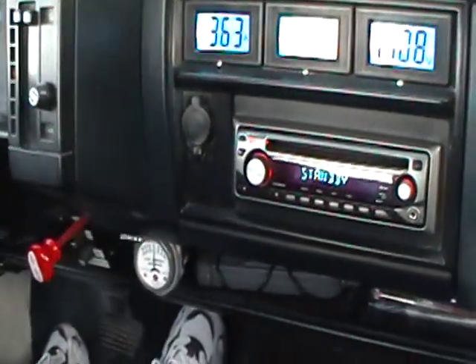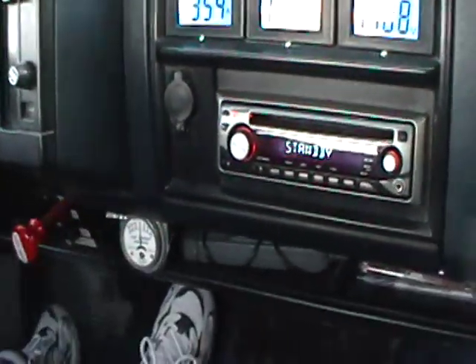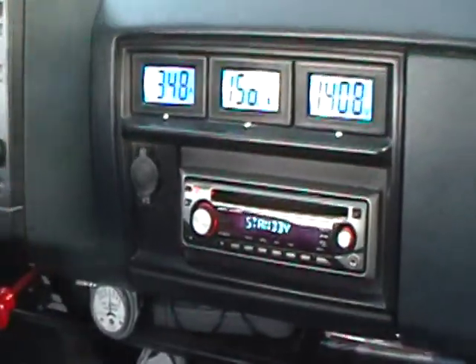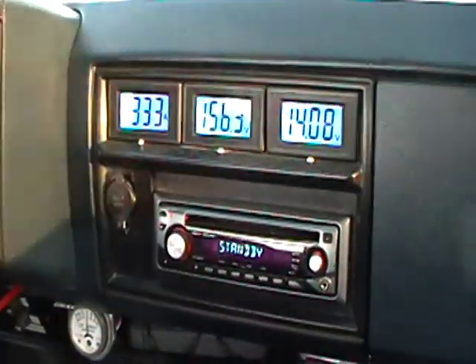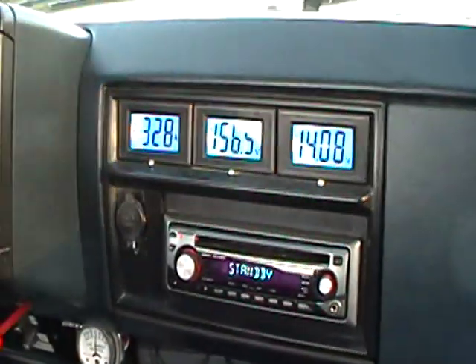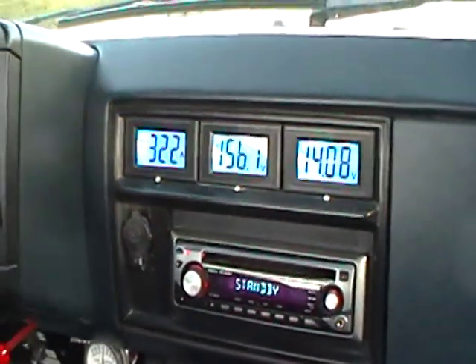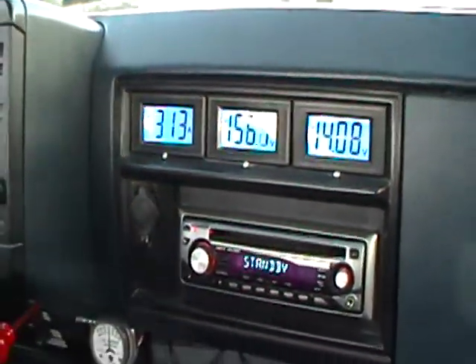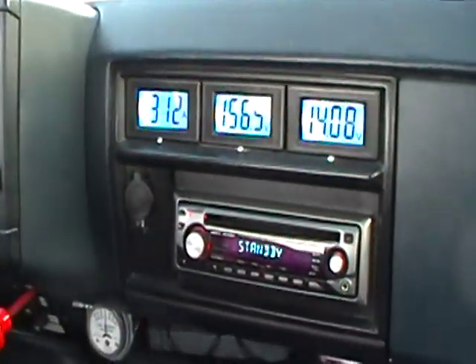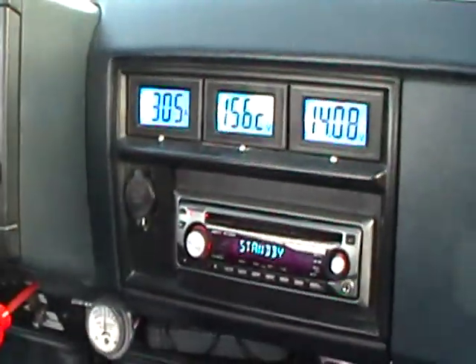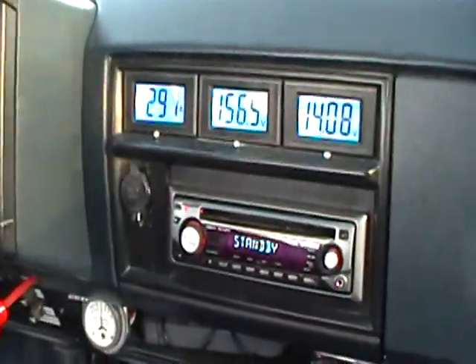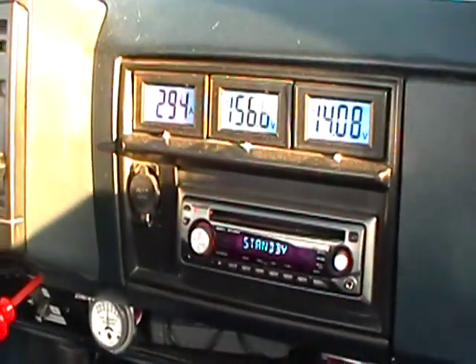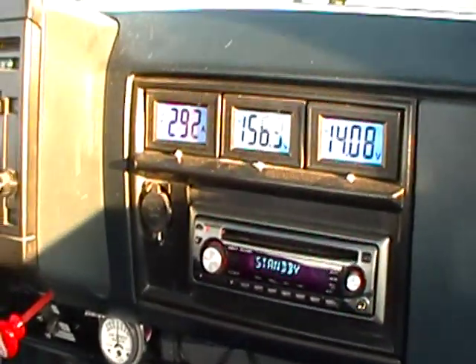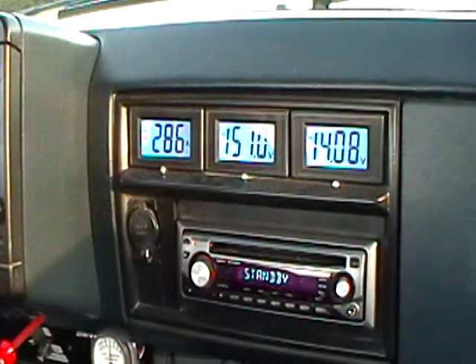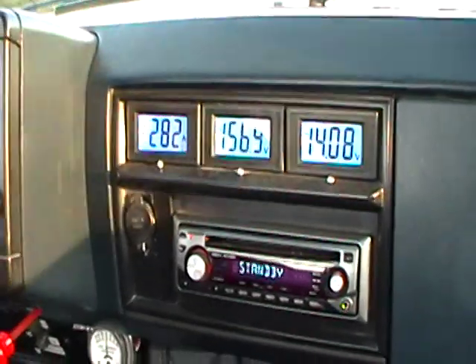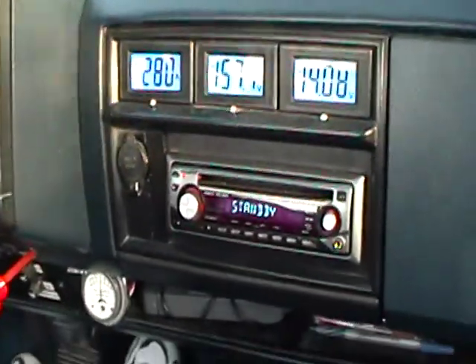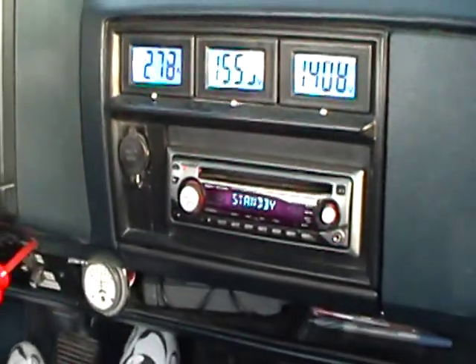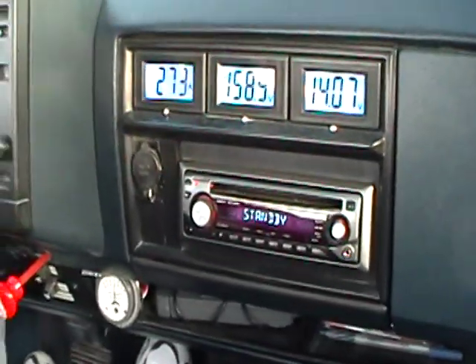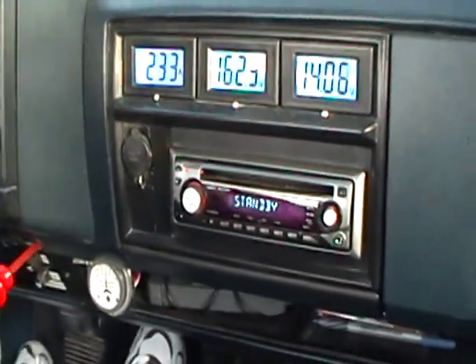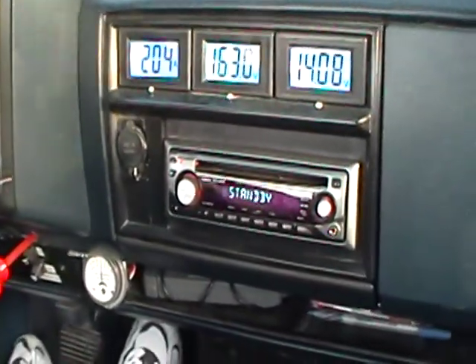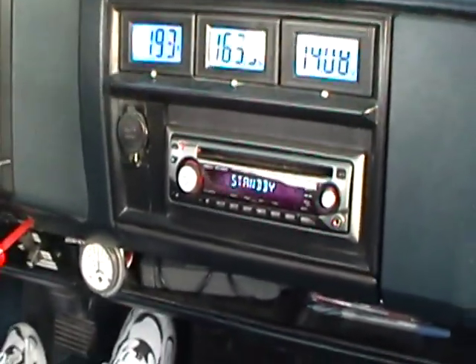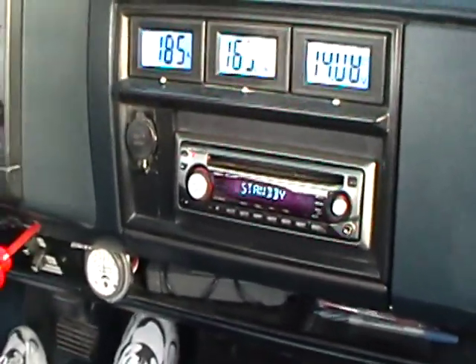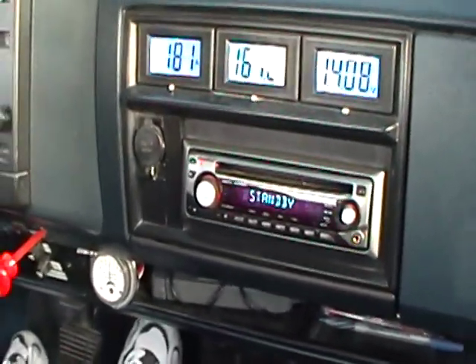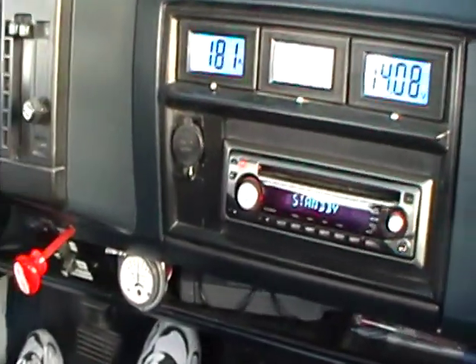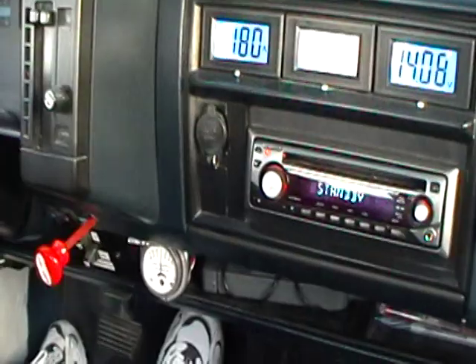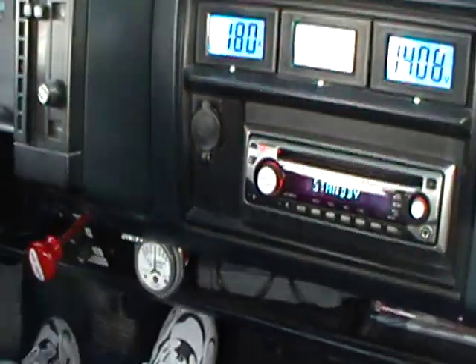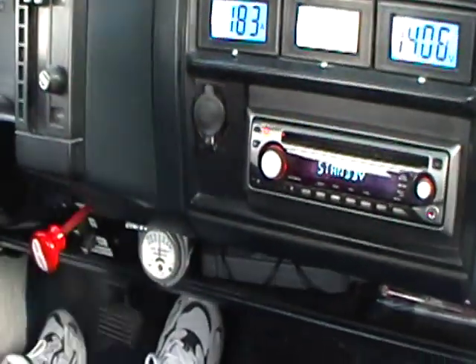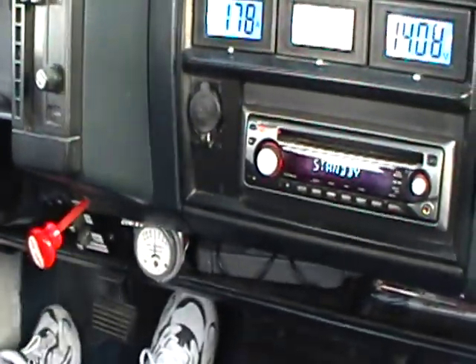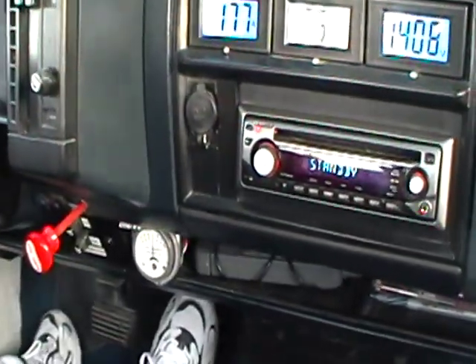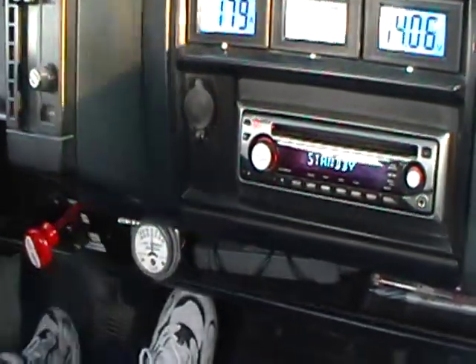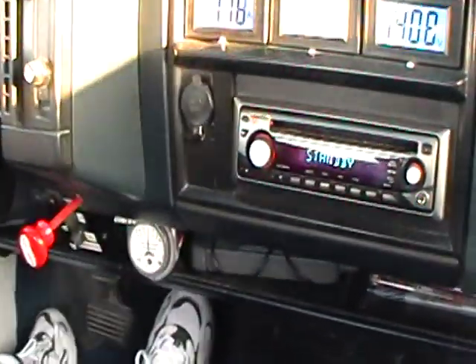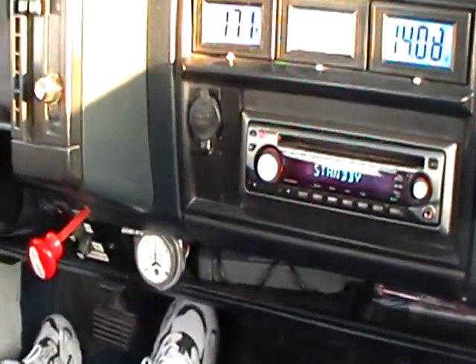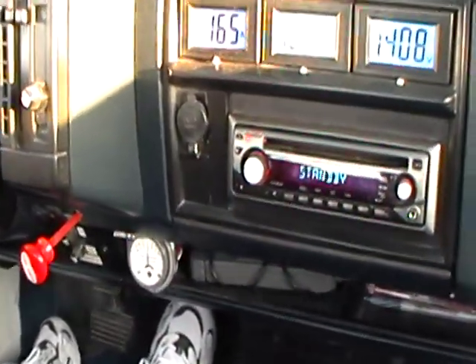We're going to get up here a little ways. I'm going to show you the regeneration. The sunlight is really hard to get — it just white outs this gauge.